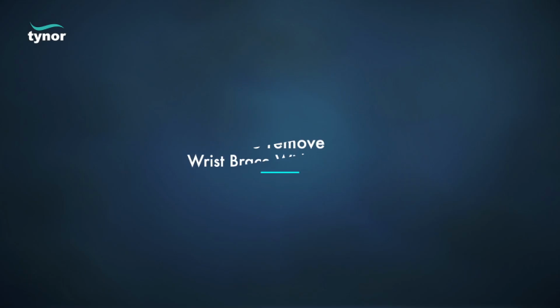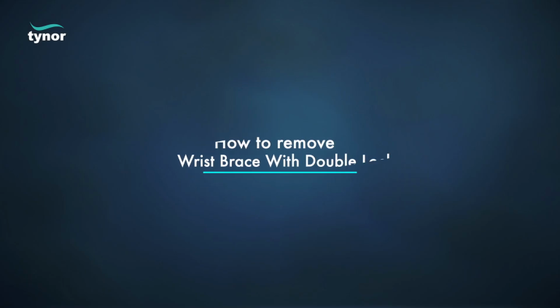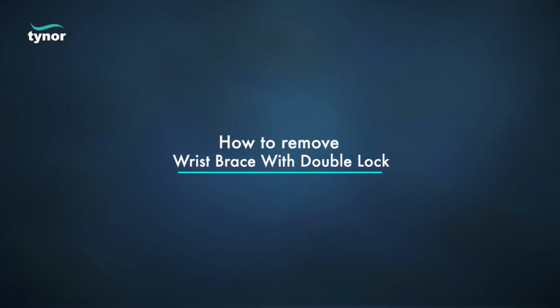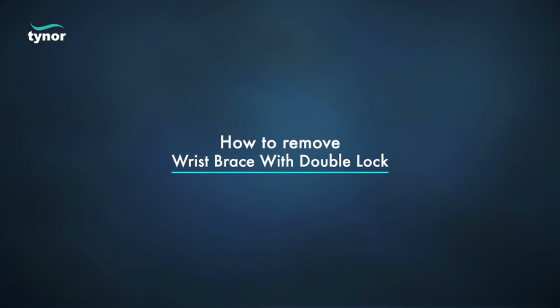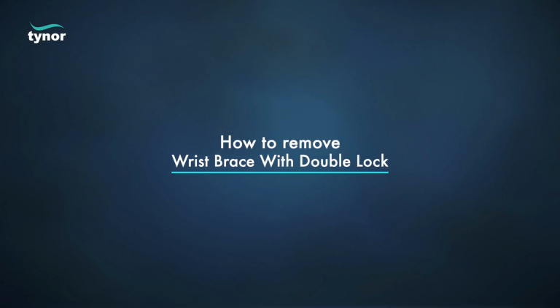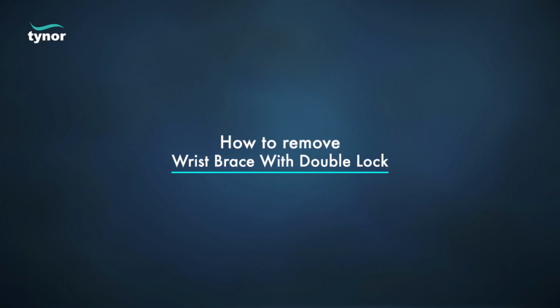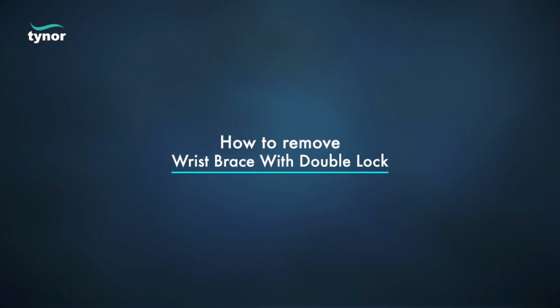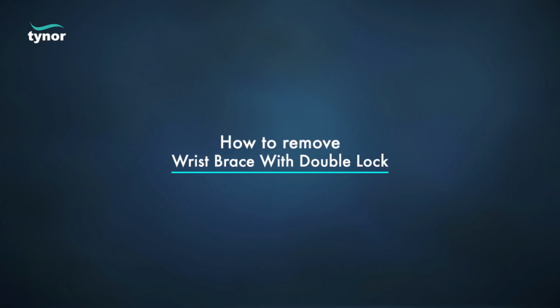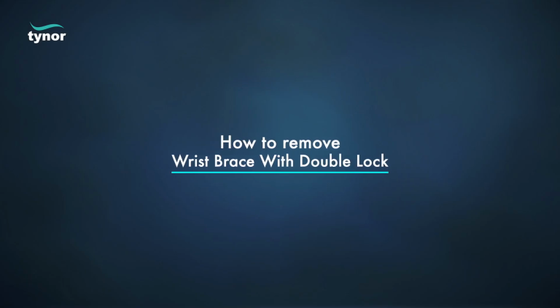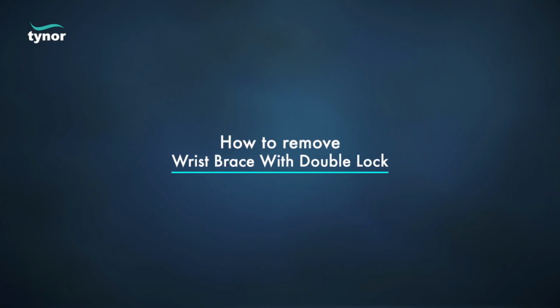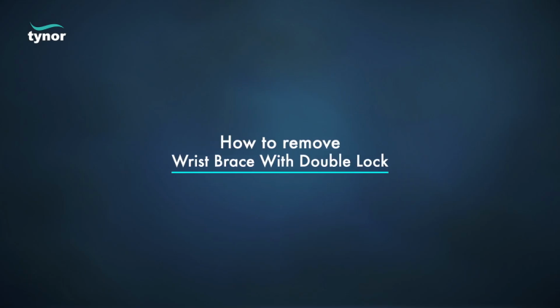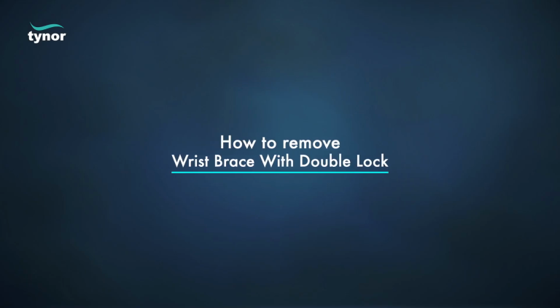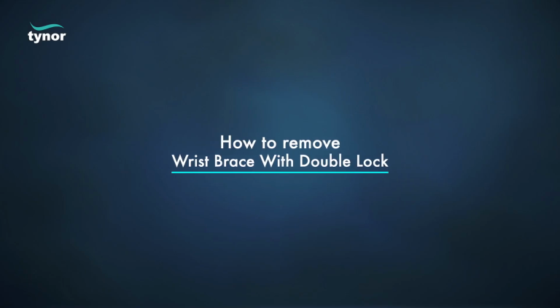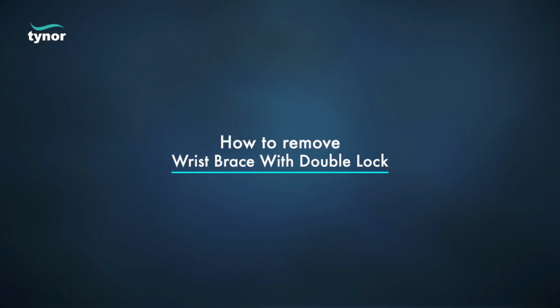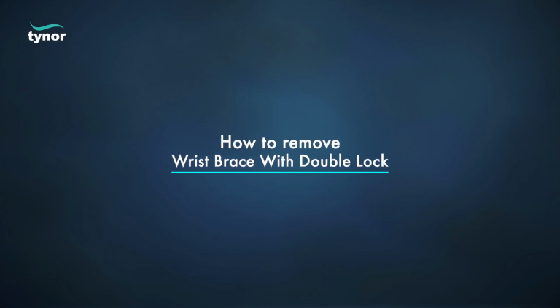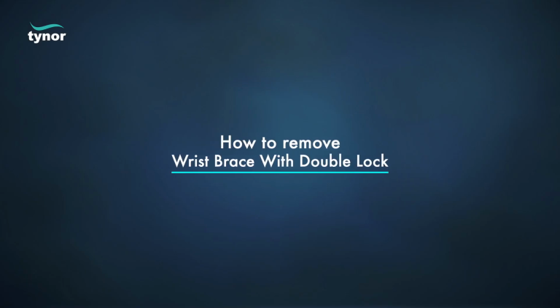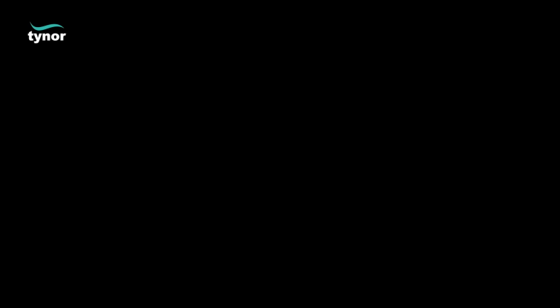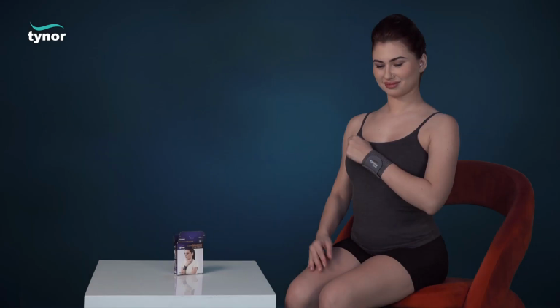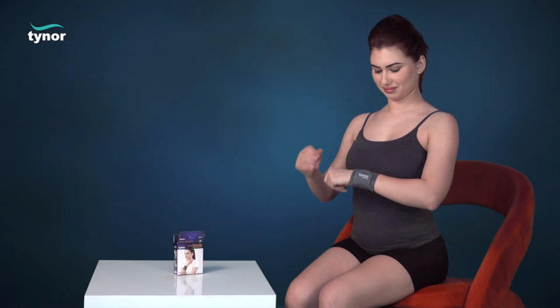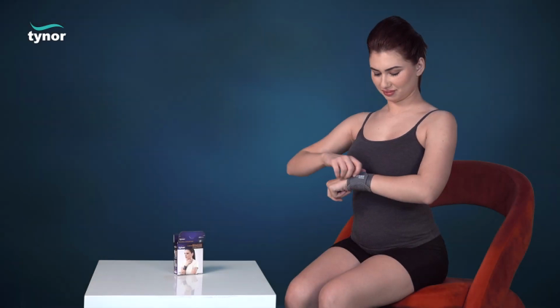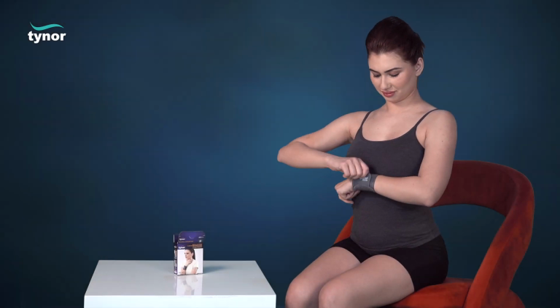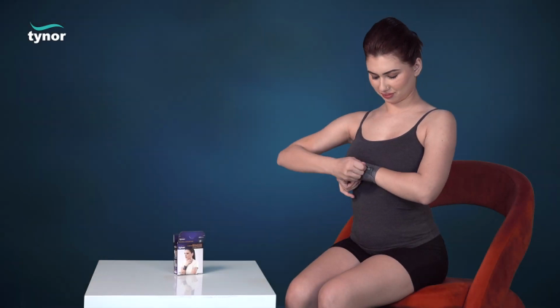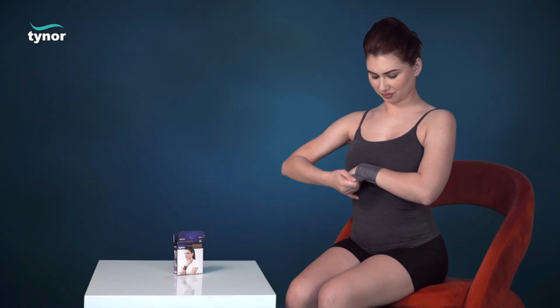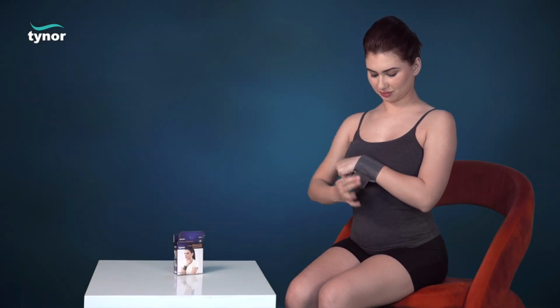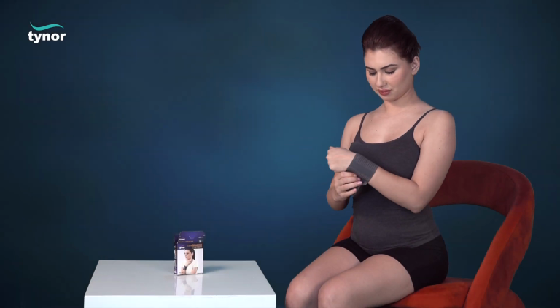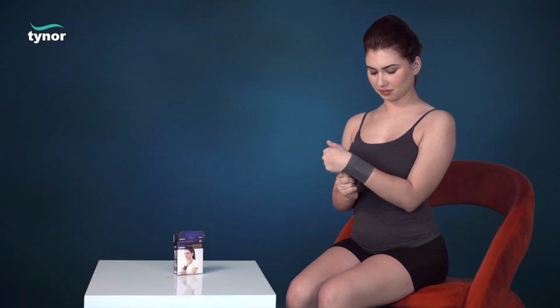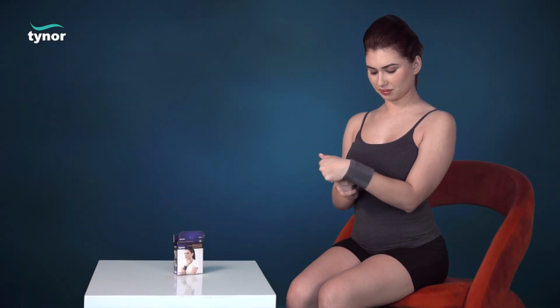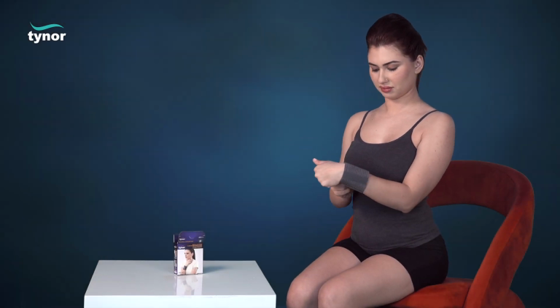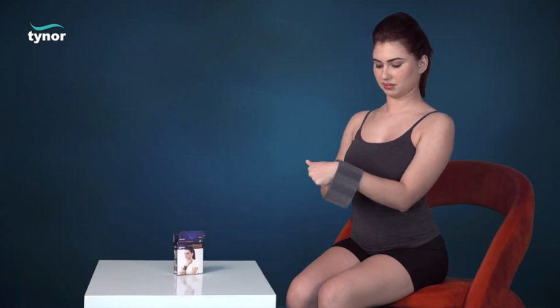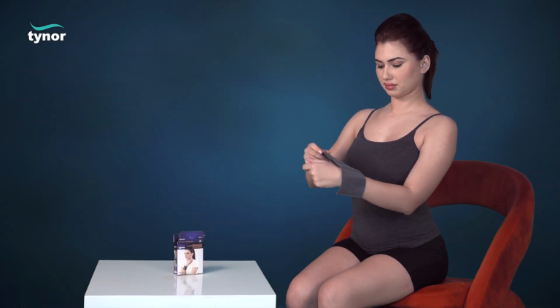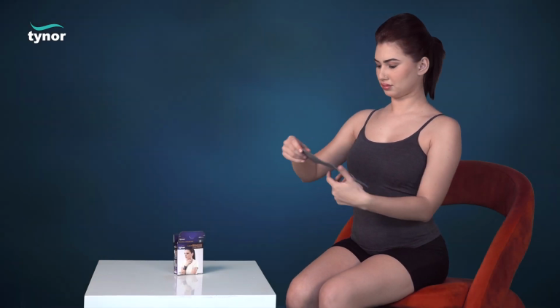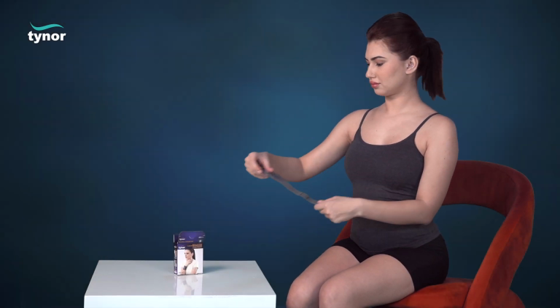Now let us see how to remove the wrist brace with double lock. Disengage the fasteners to easily remove.